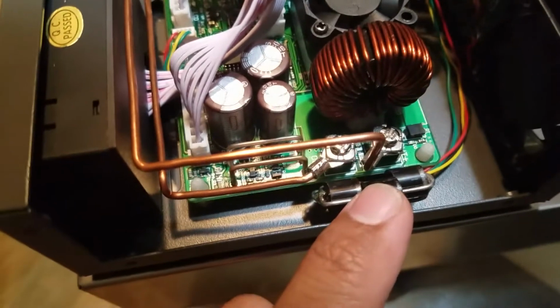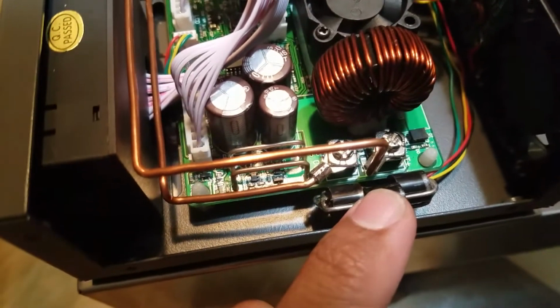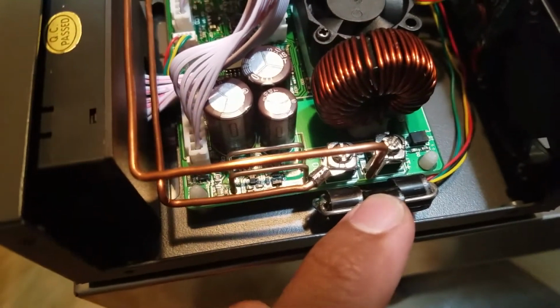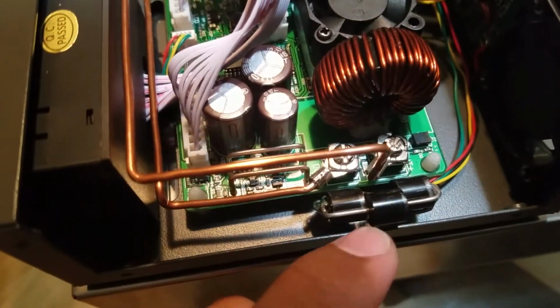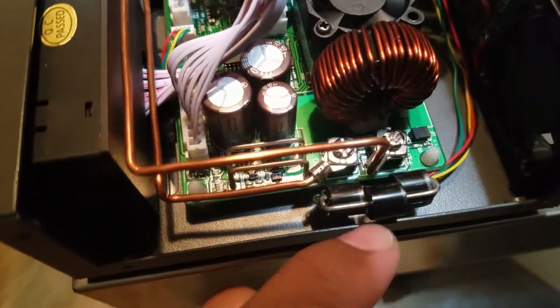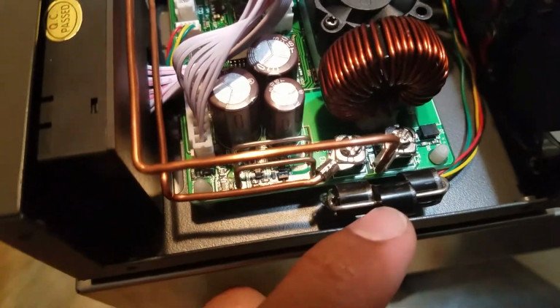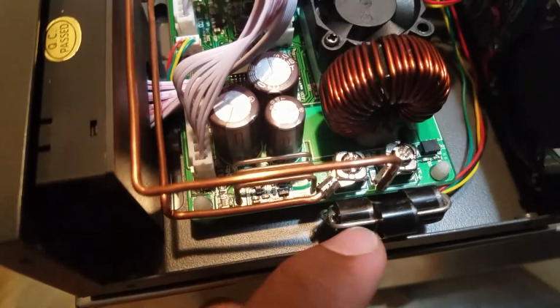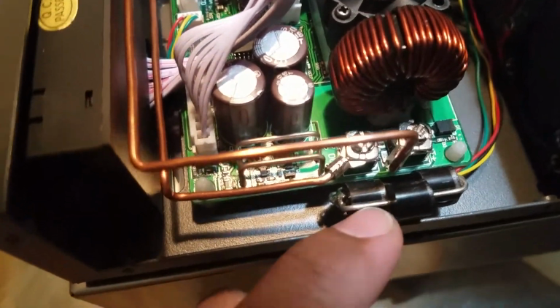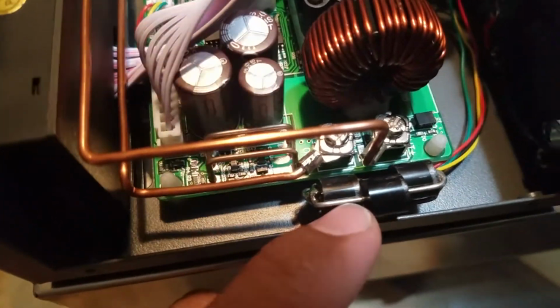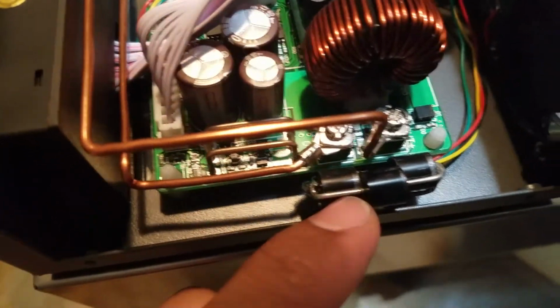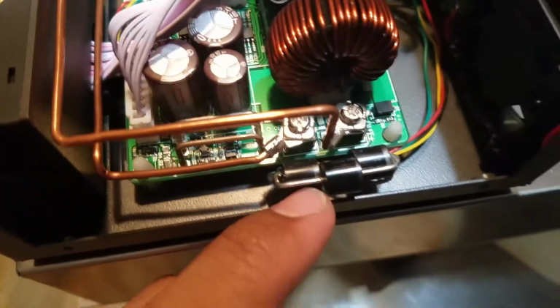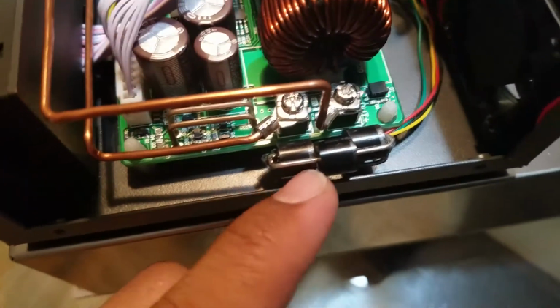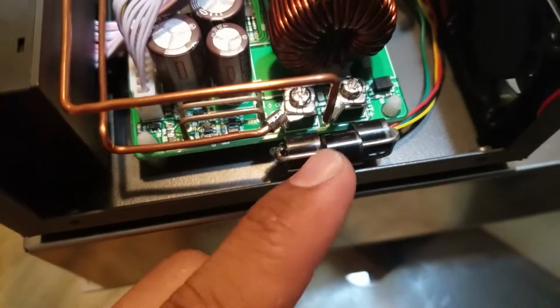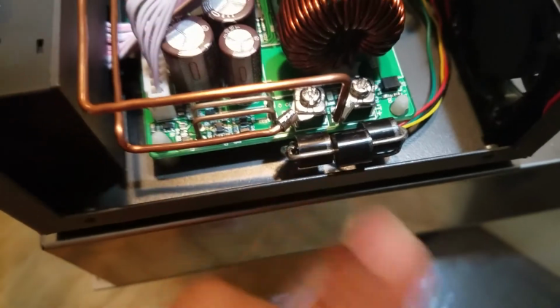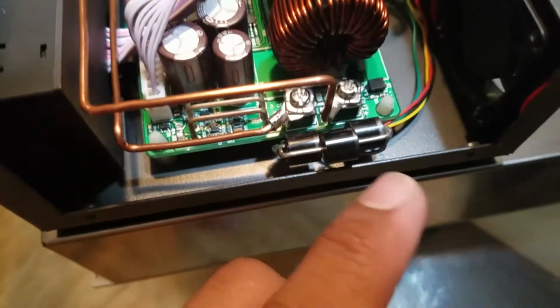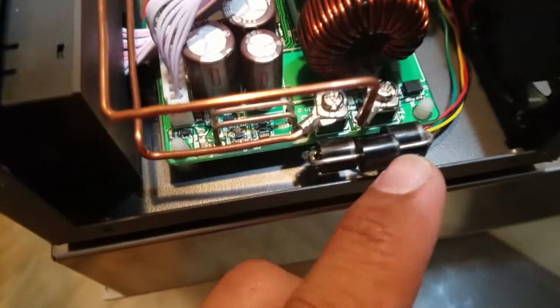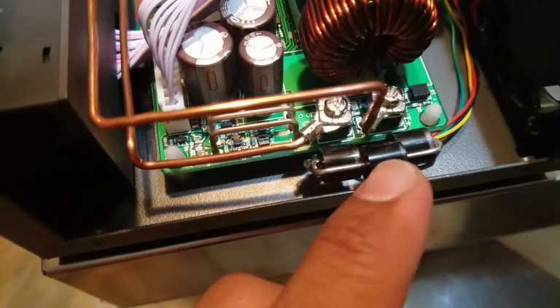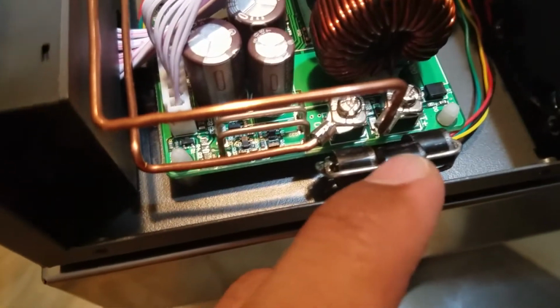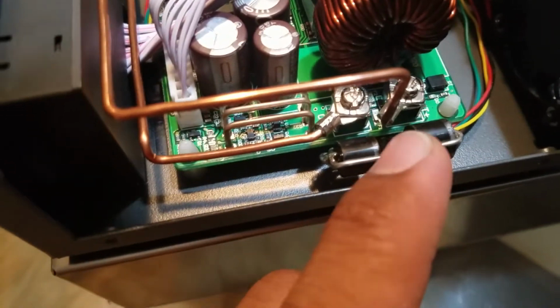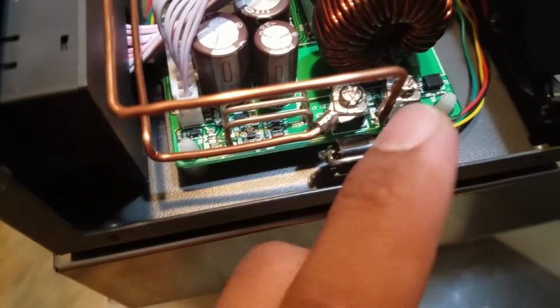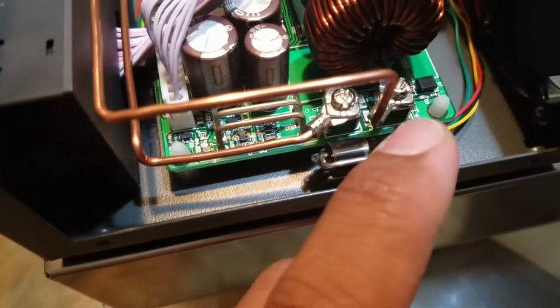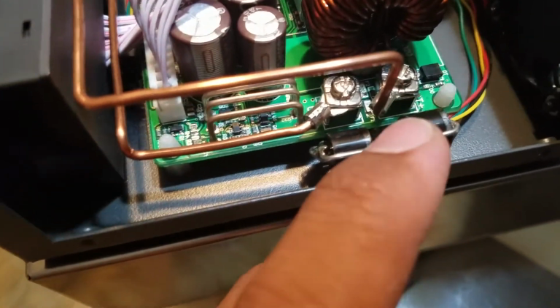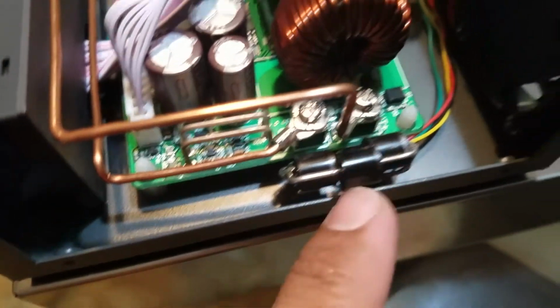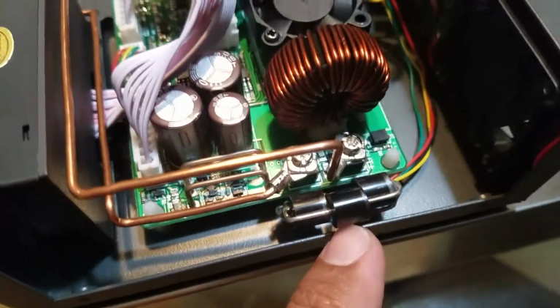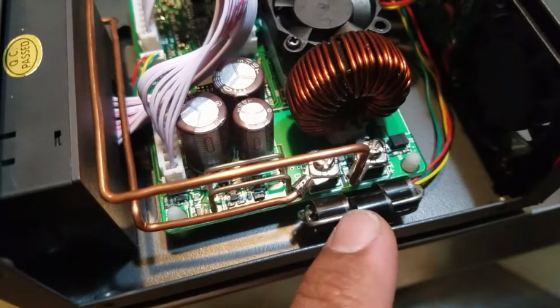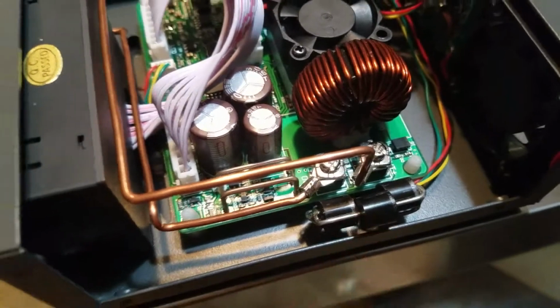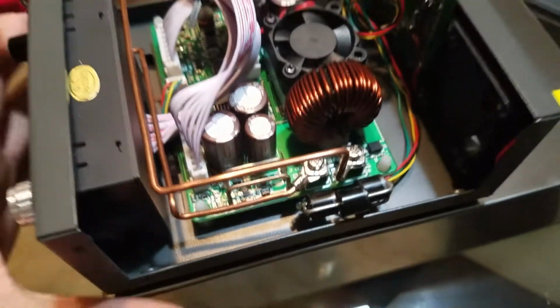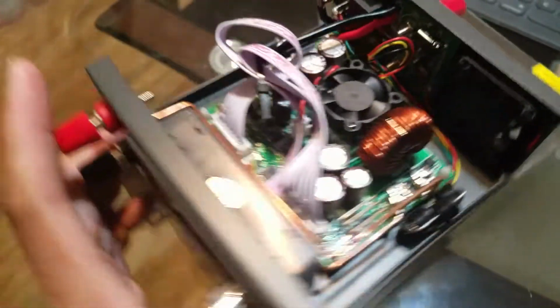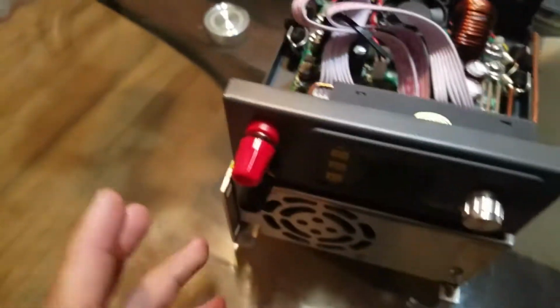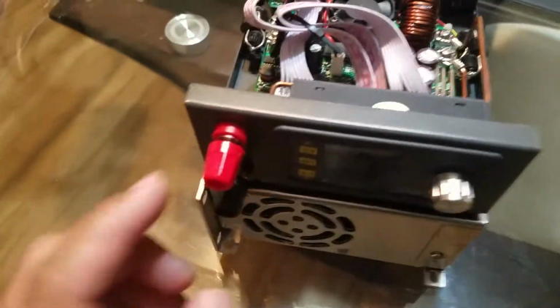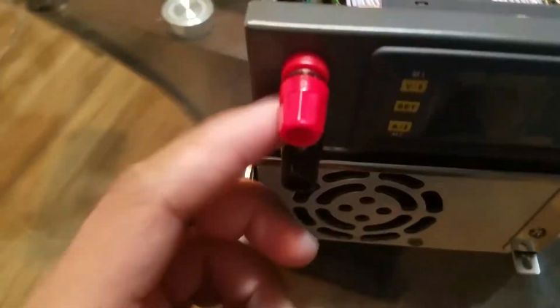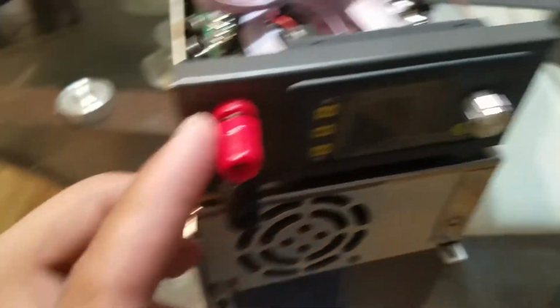I wire those in parallel, so I have 30 amps at 100 volts. So in case I put a battery in here with reverse polarity...